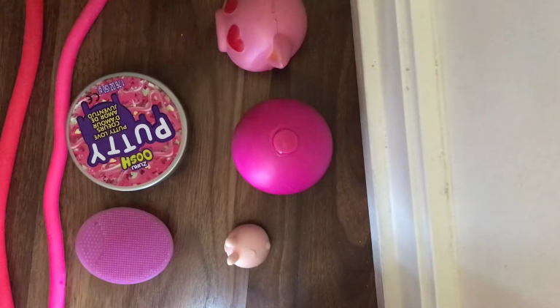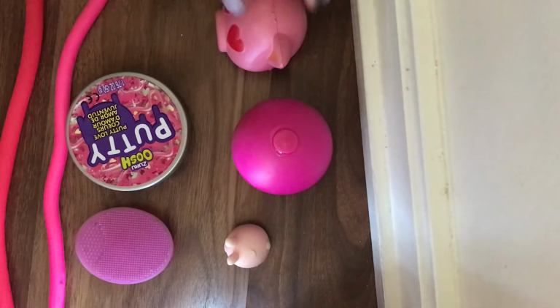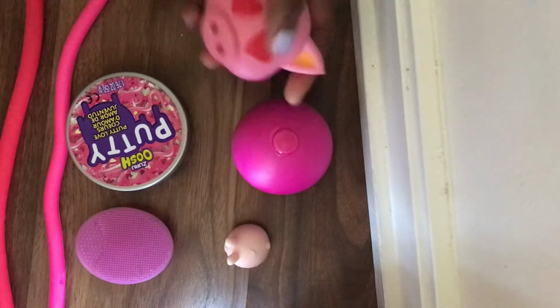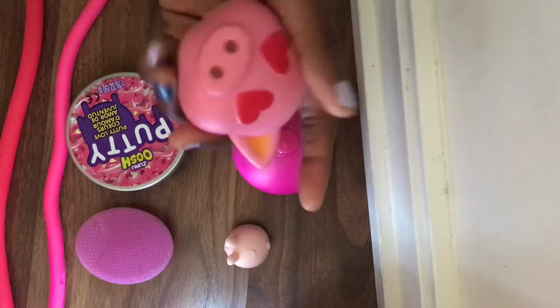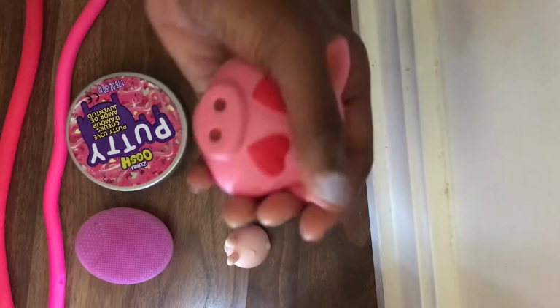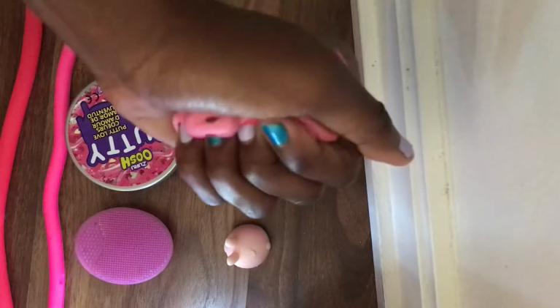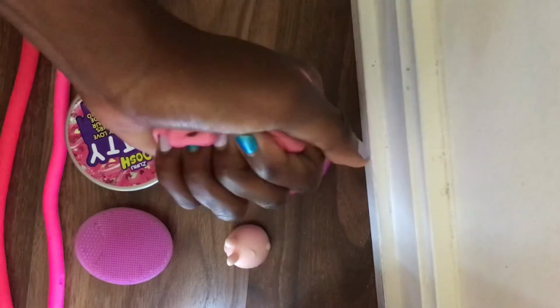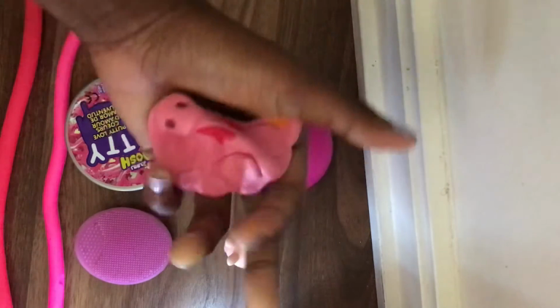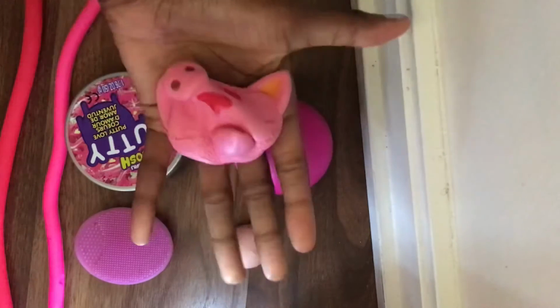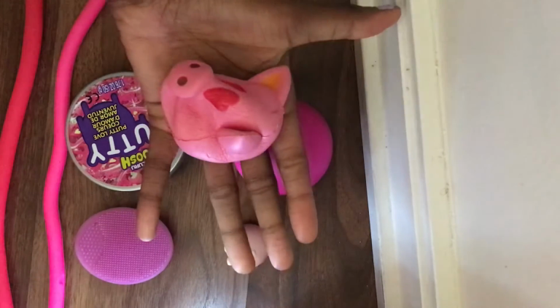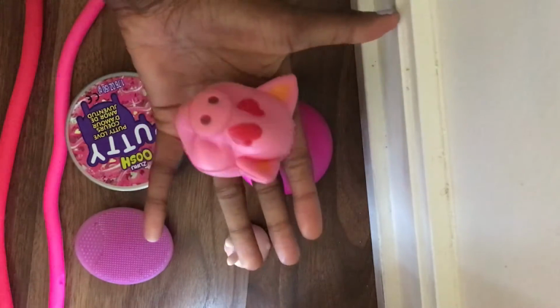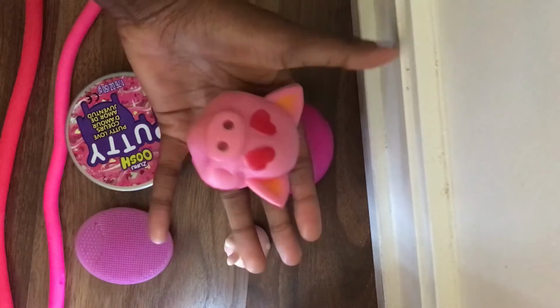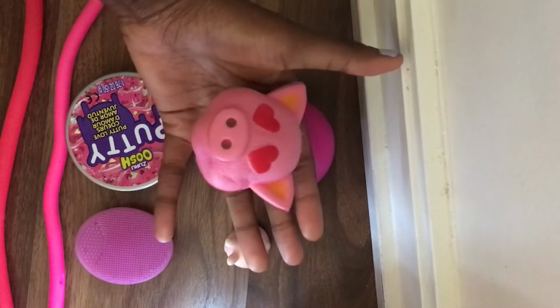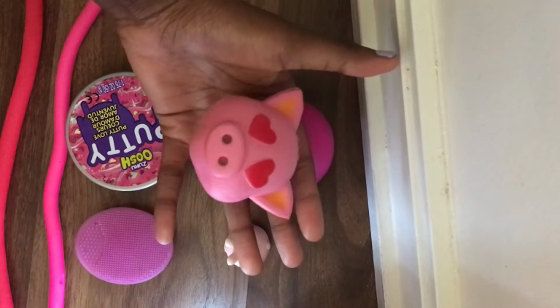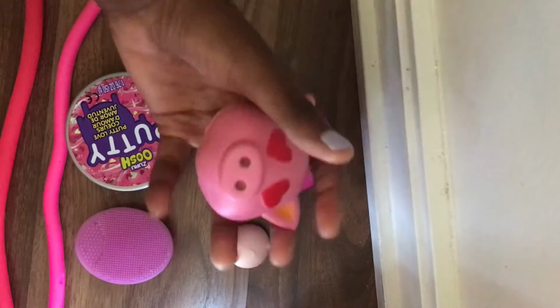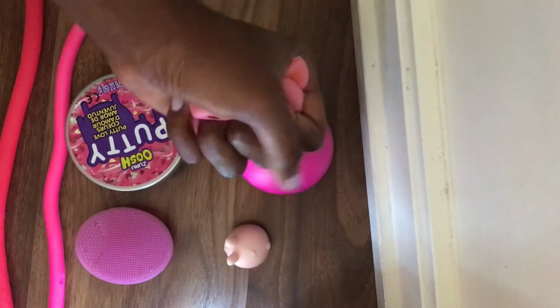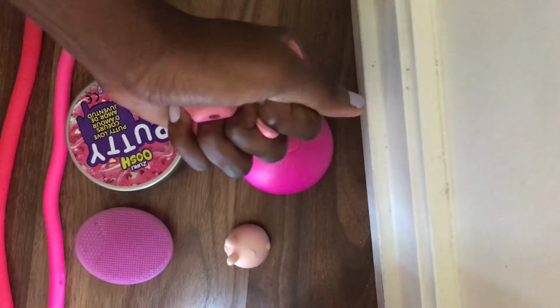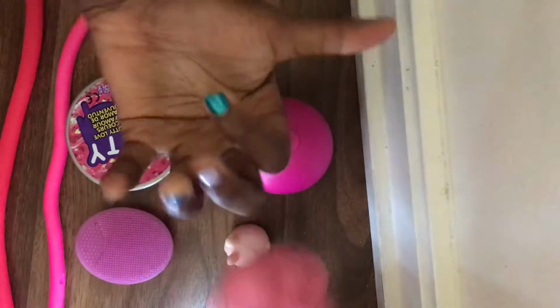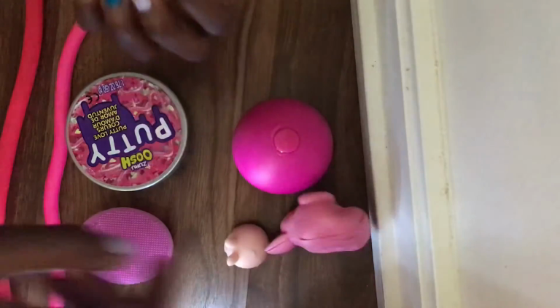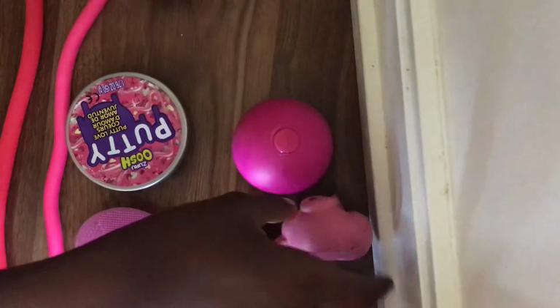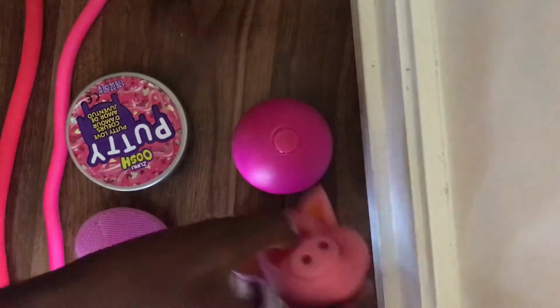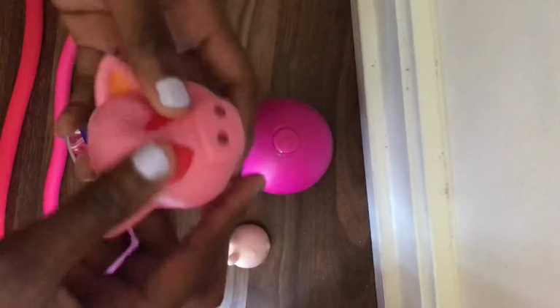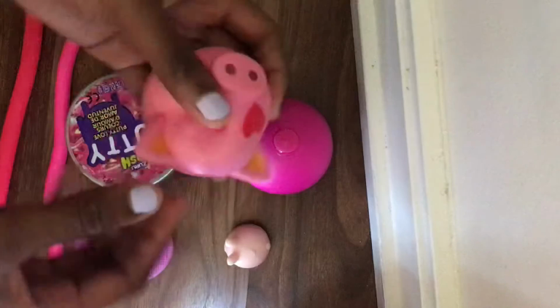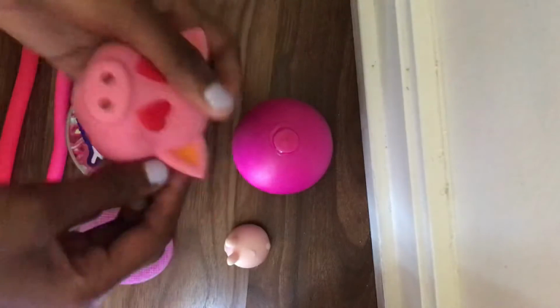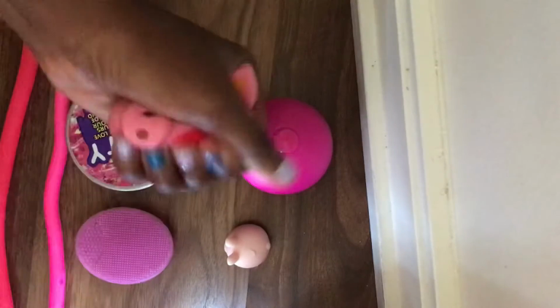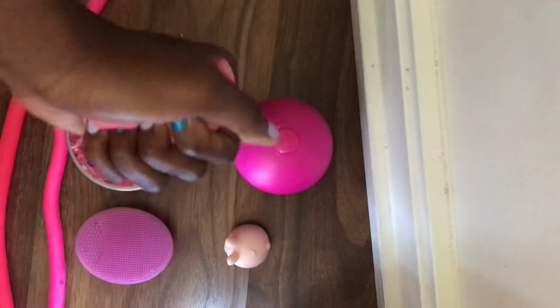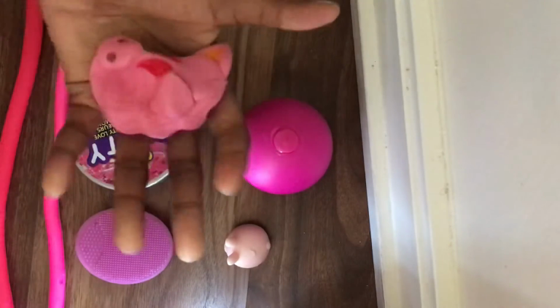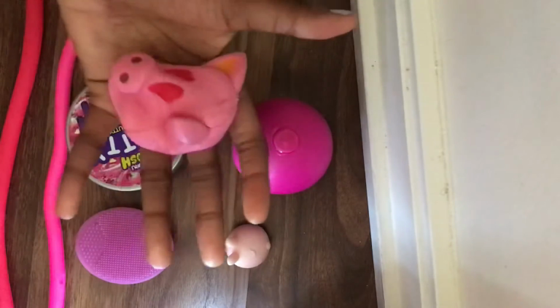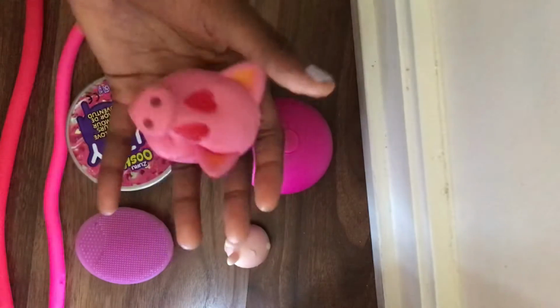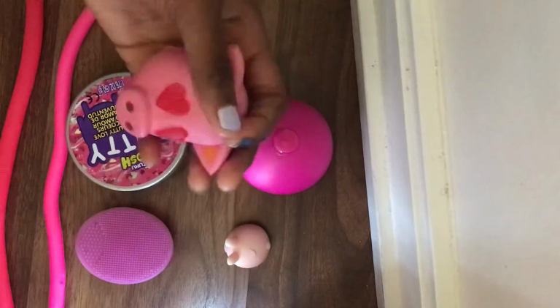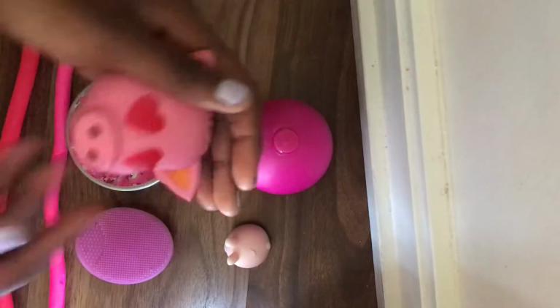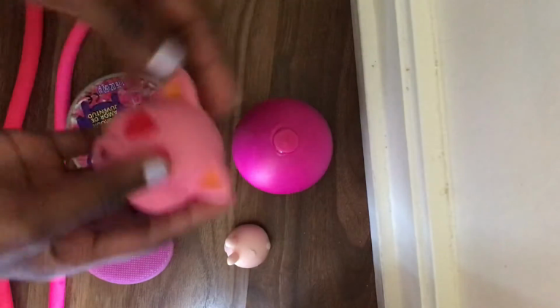My first one is this pig squishy. It's pretty slow rising too. I got it from the dollar store. It's pretty cool — pretty much all pink.